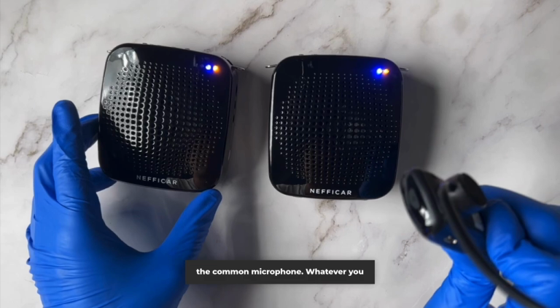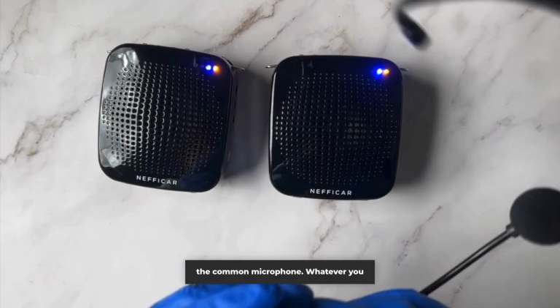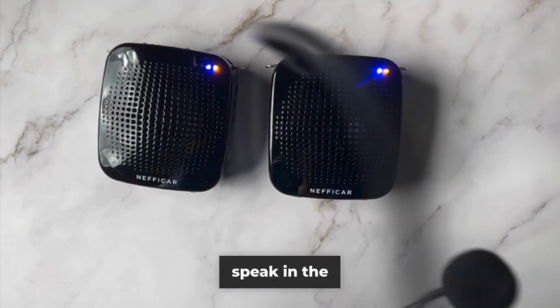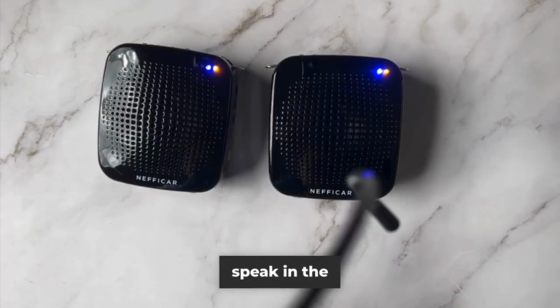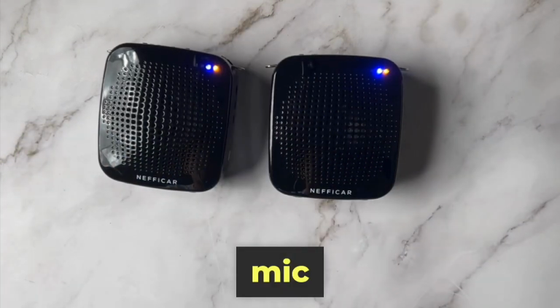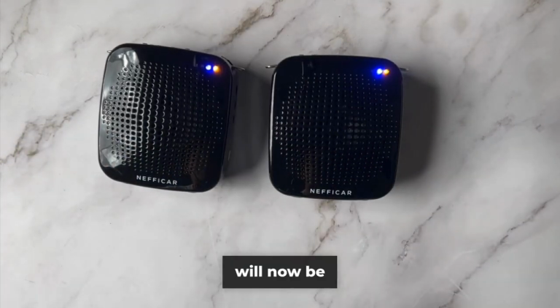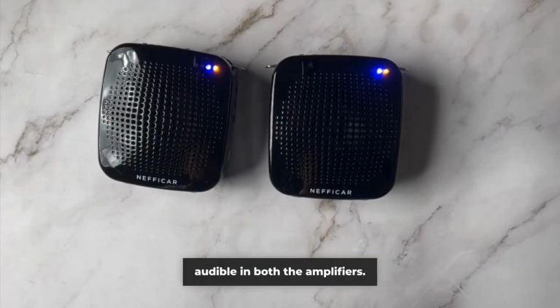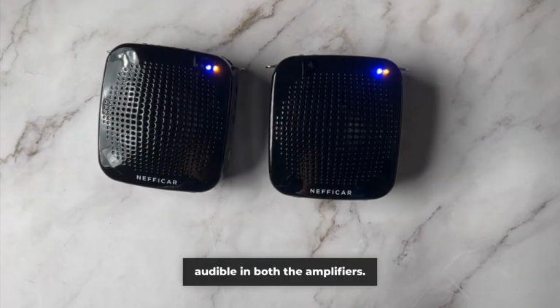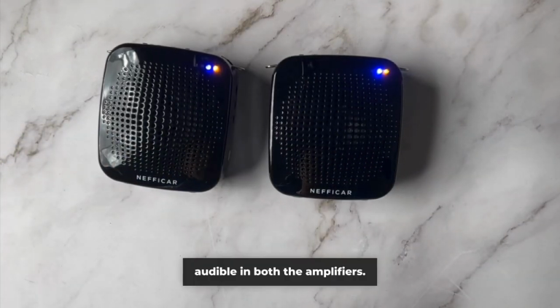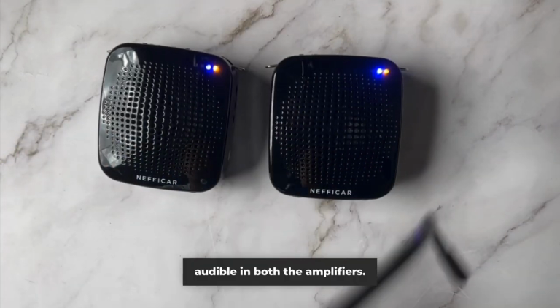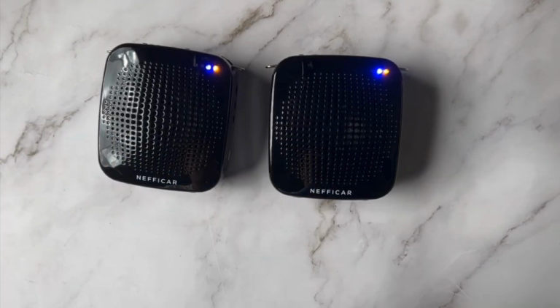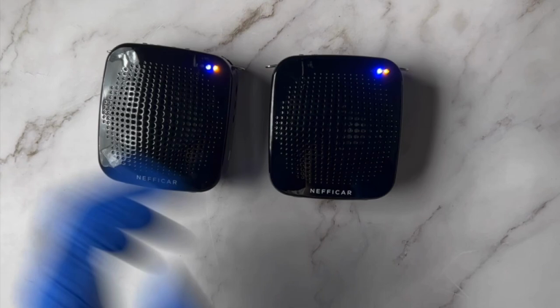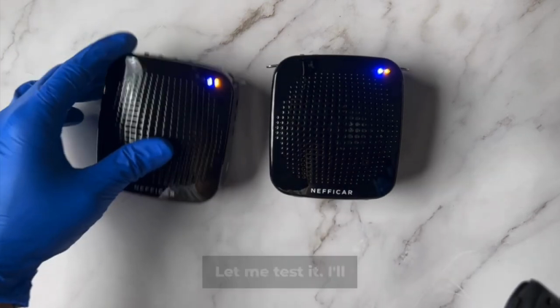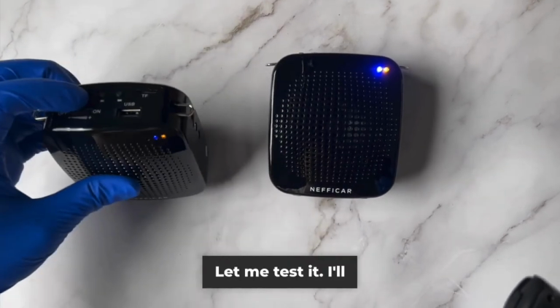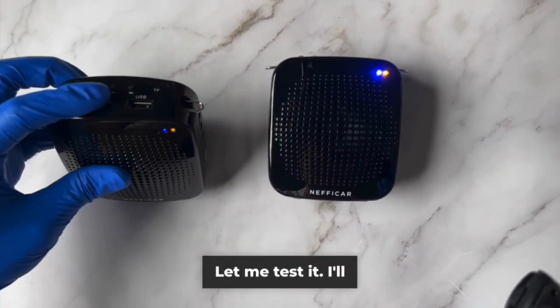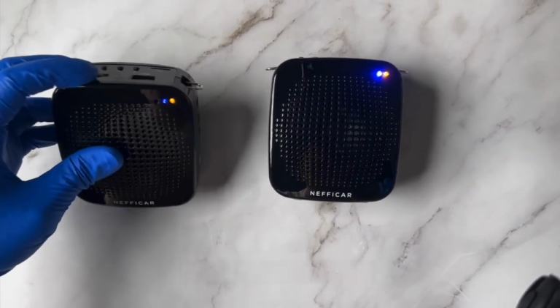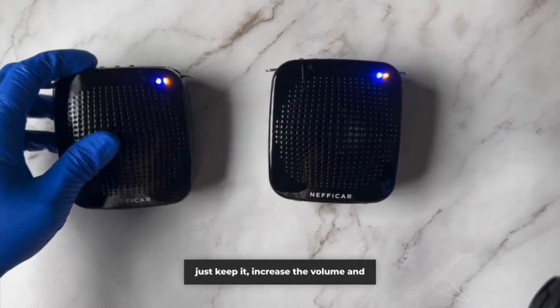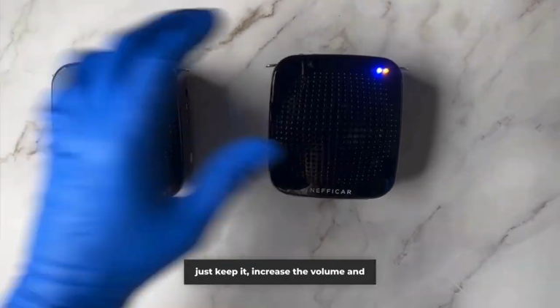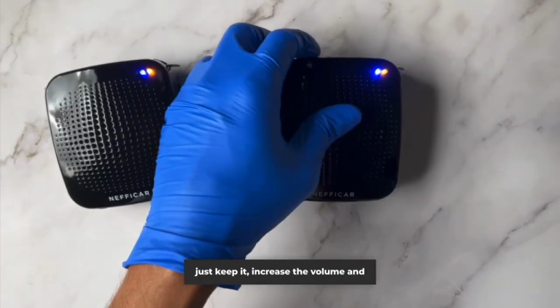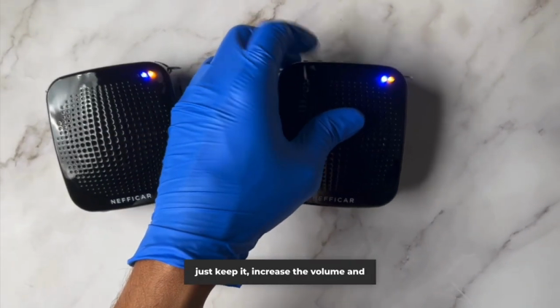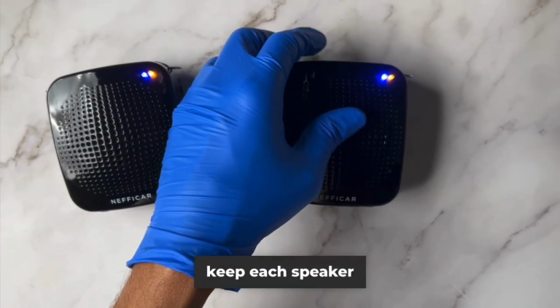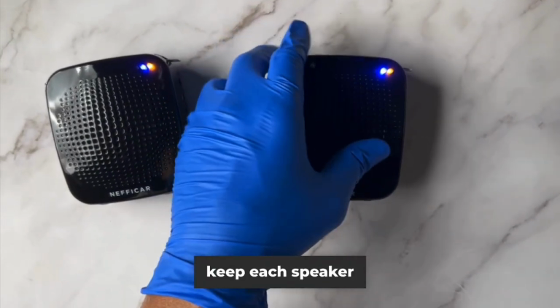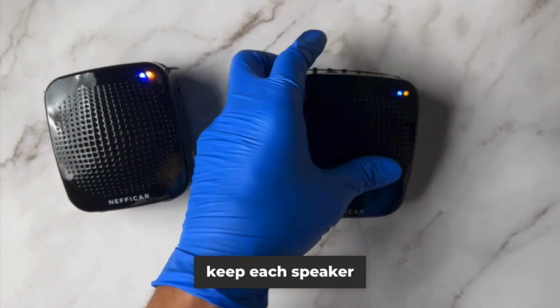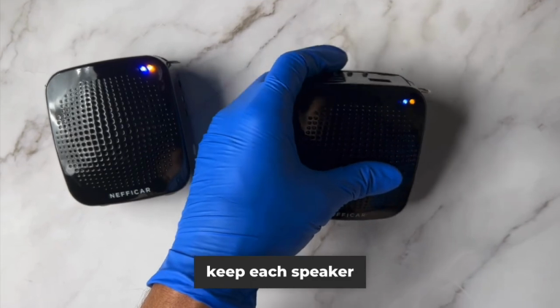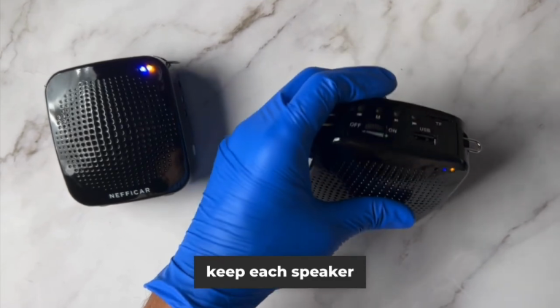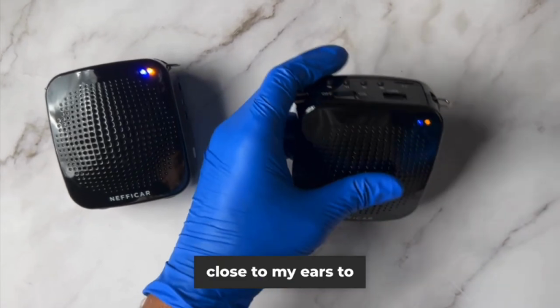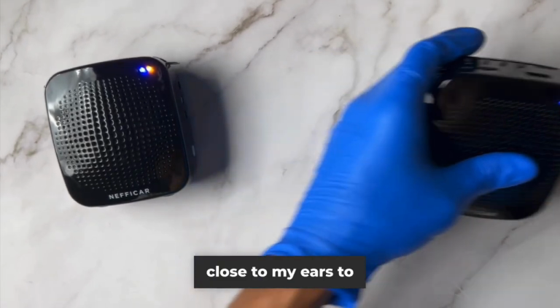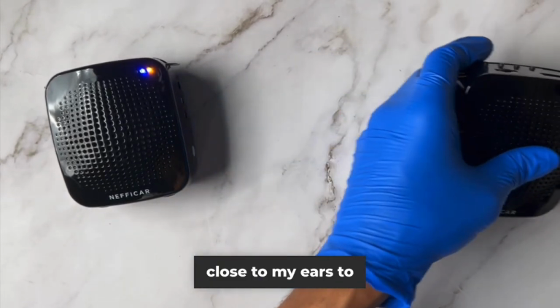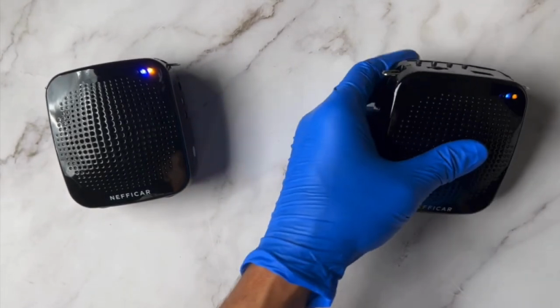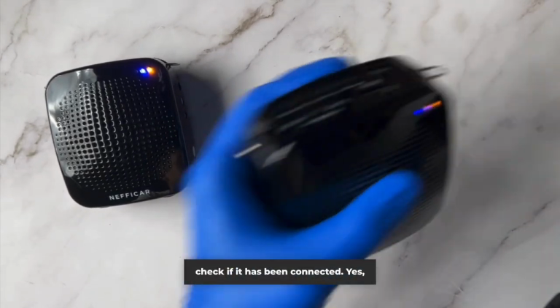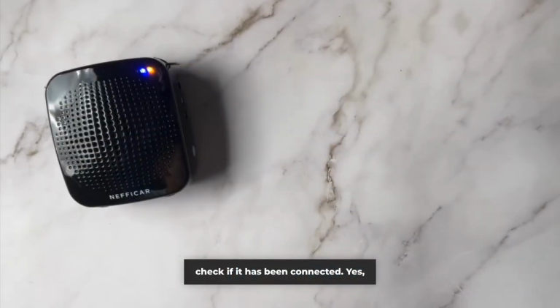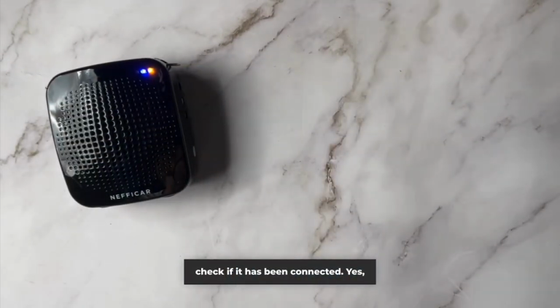Whatever you speak in the mic will now be audible in both the amplifiers. Let me test it. I'll just increase the volume and keep each speaker close to my ears to check if it has been connected.